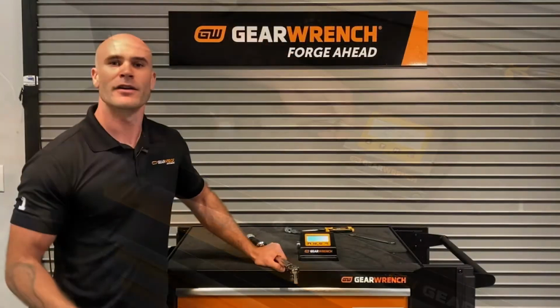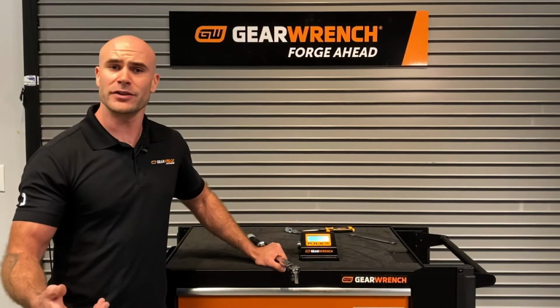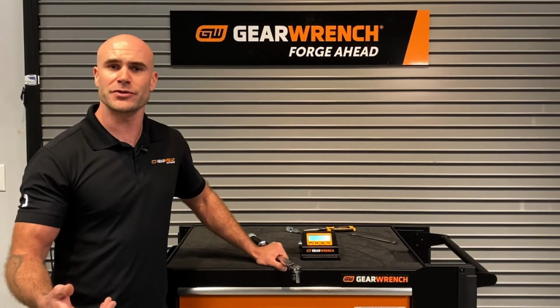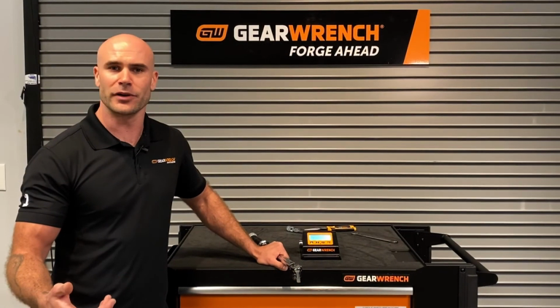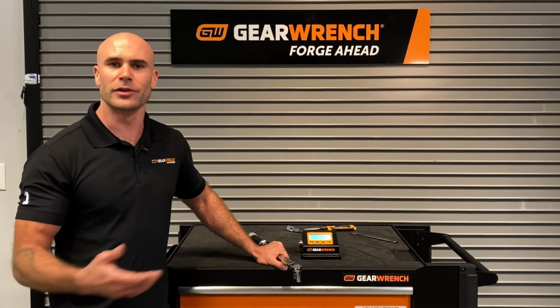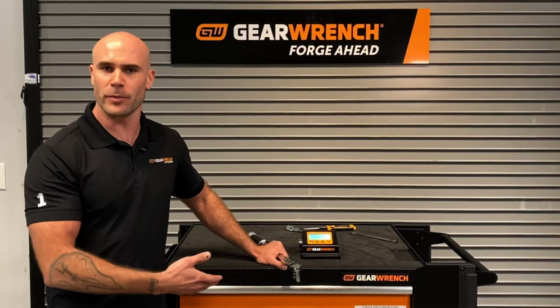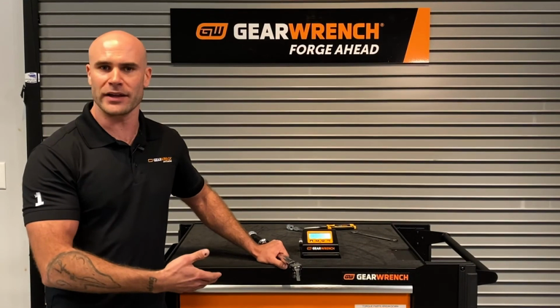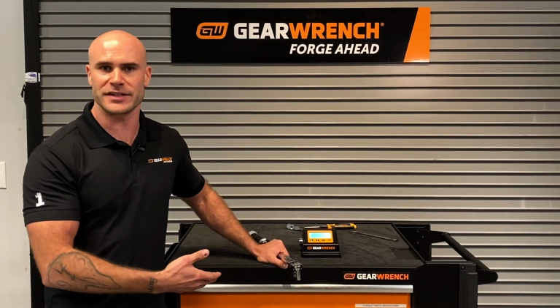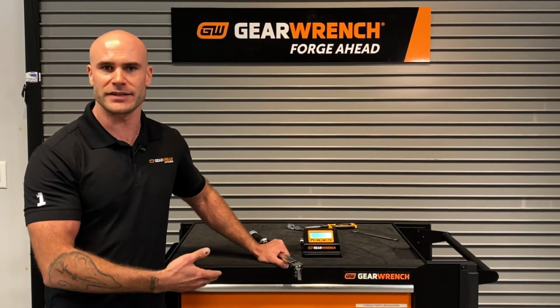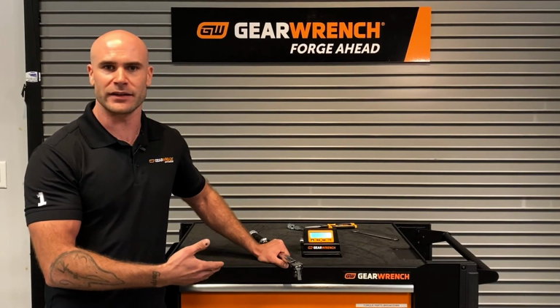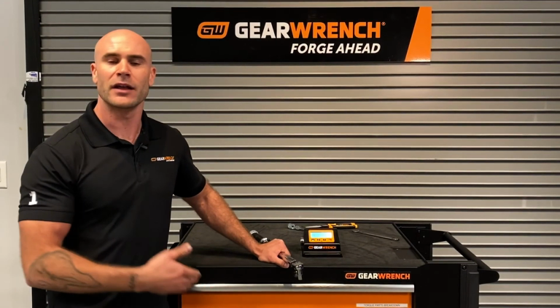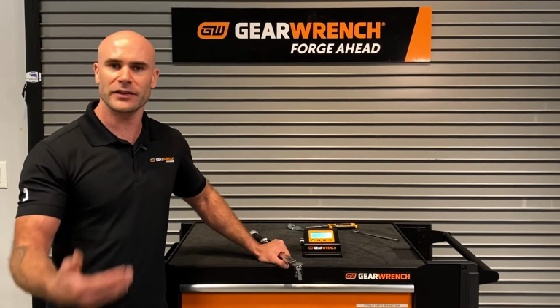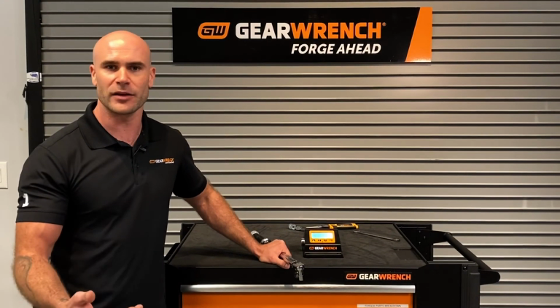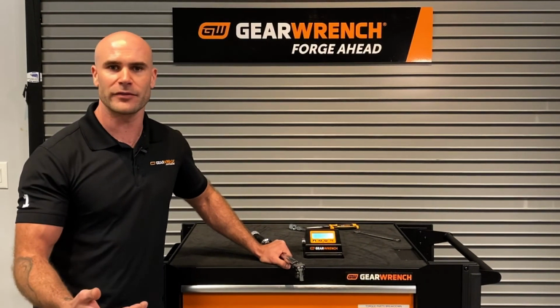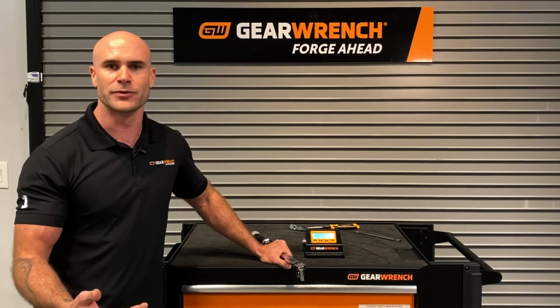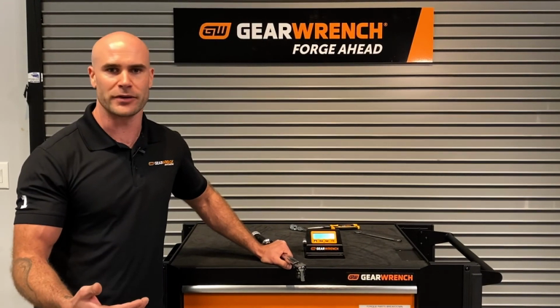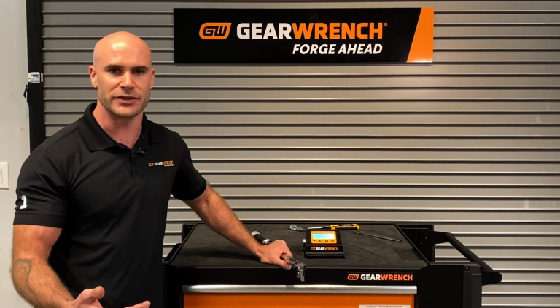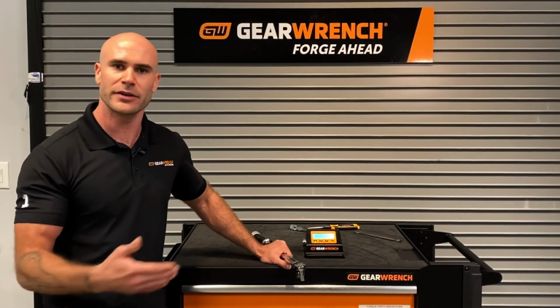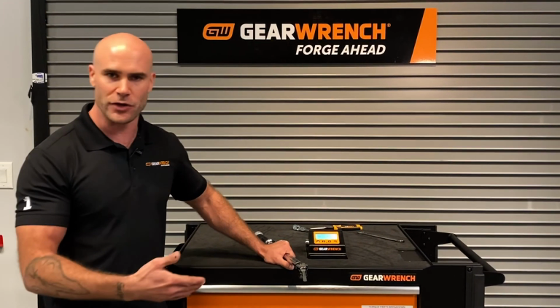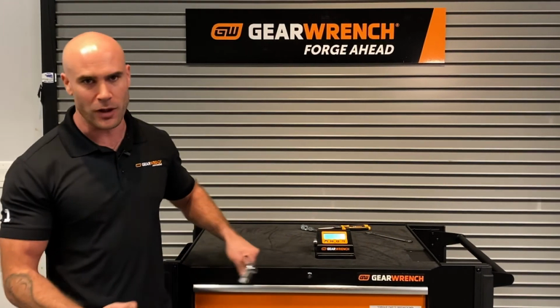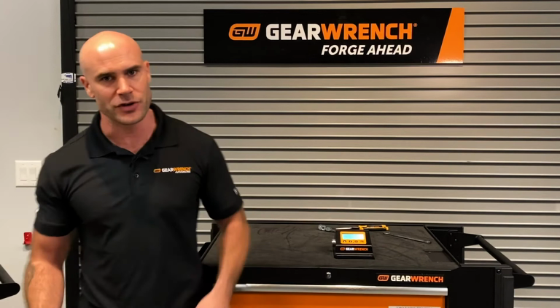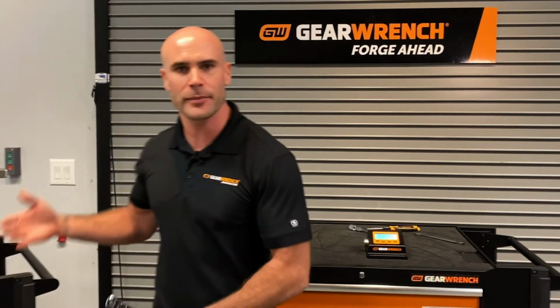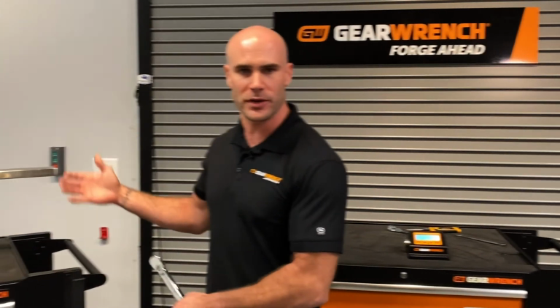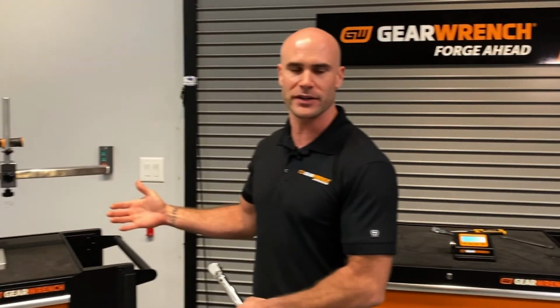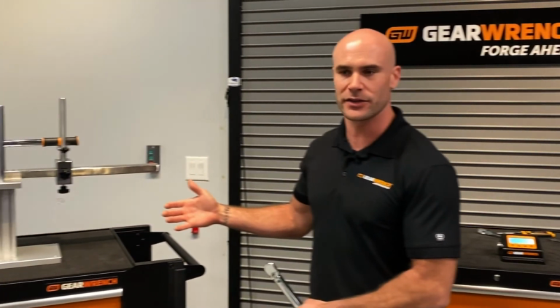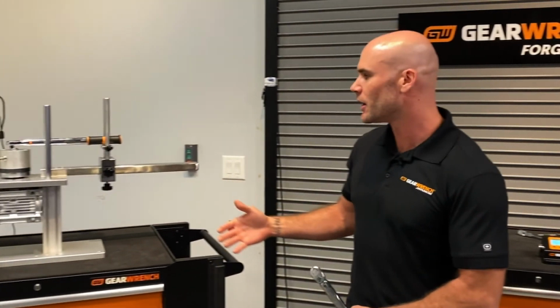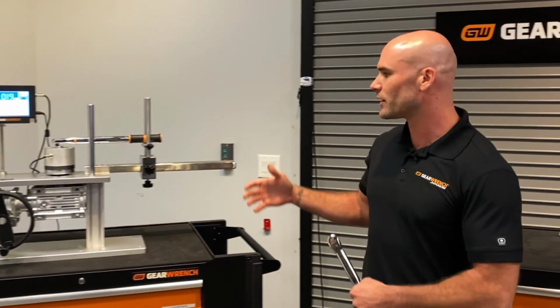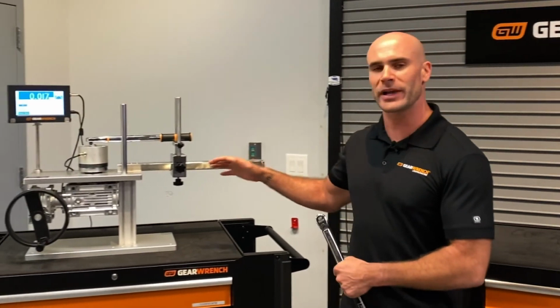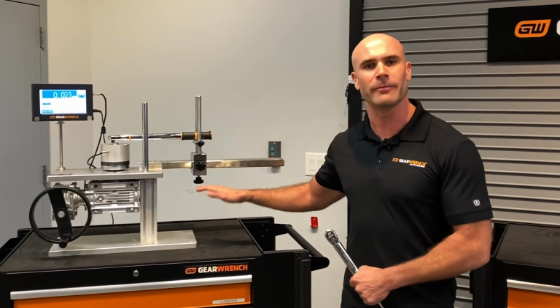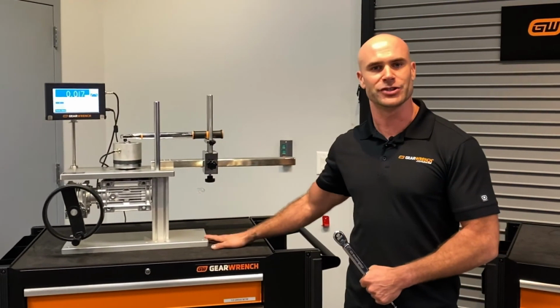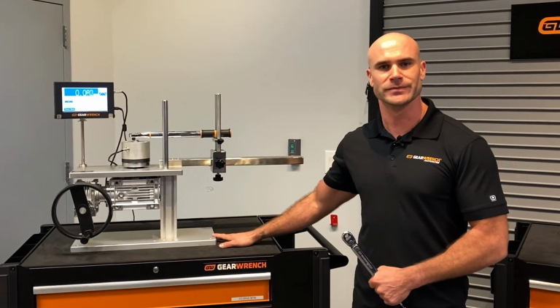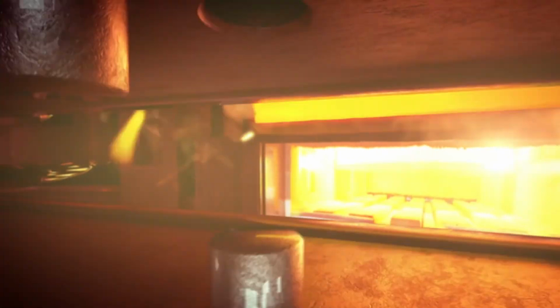For end users who are looking for a little bit more accuracy in their testing as well as calibrating their own torque wrenches, GearWrench also offers our laboratory torque tester as well as our benchtop fixture.